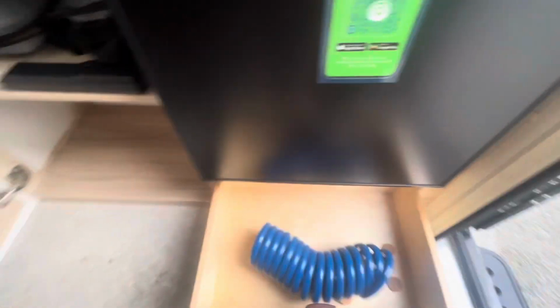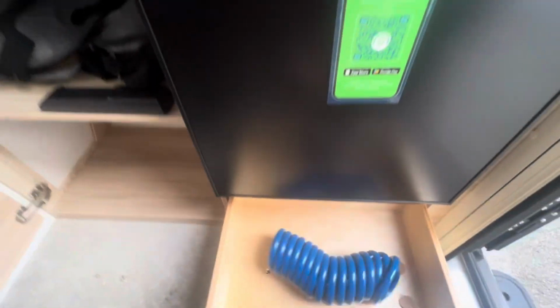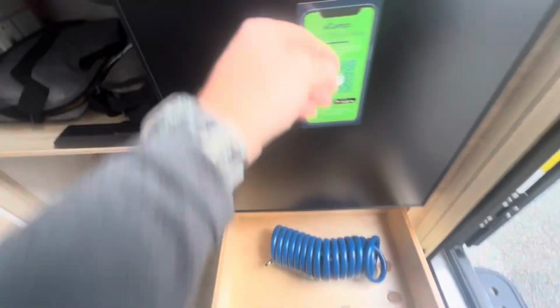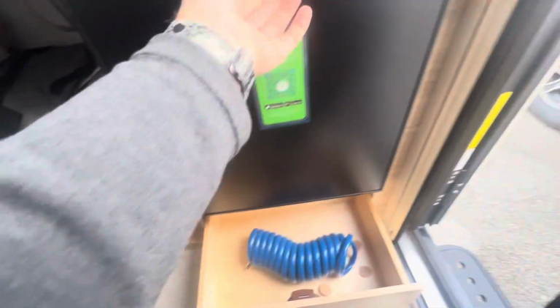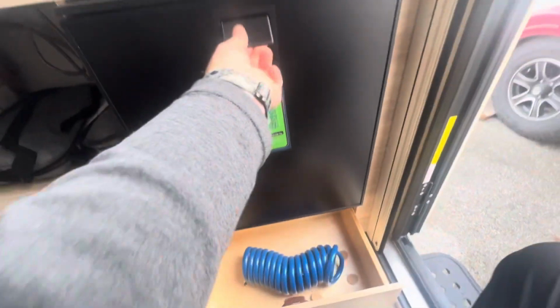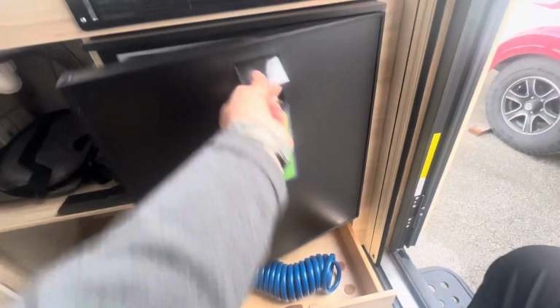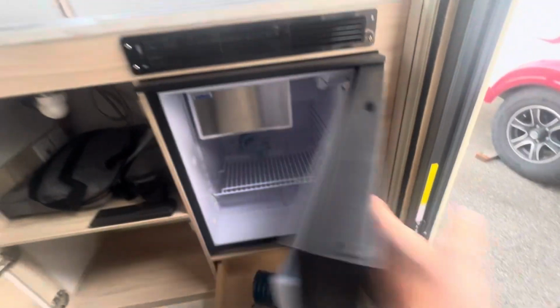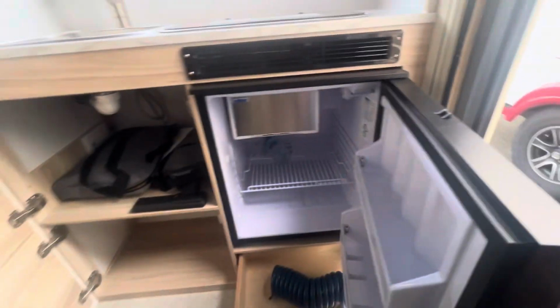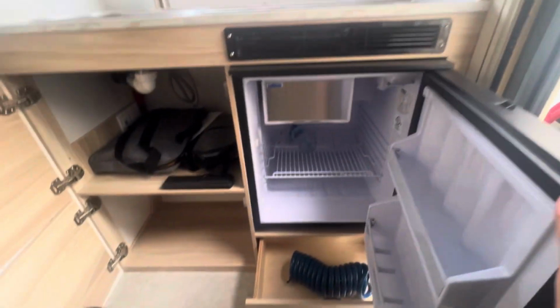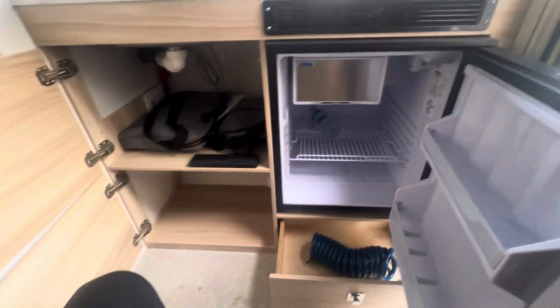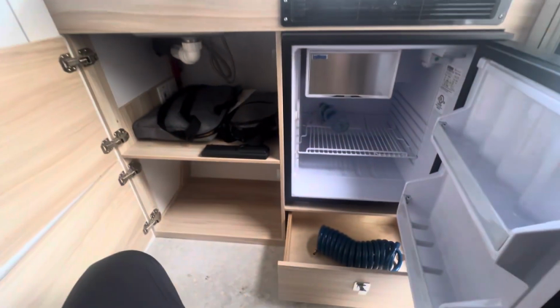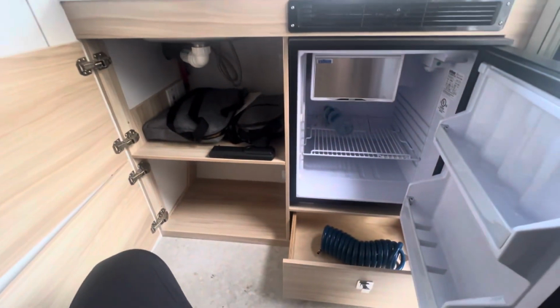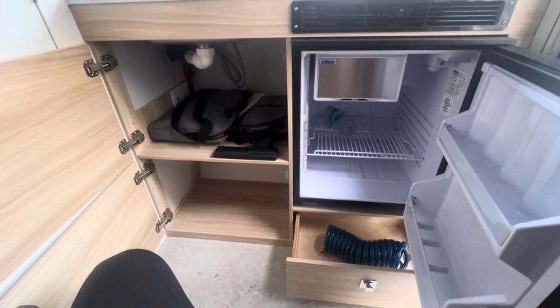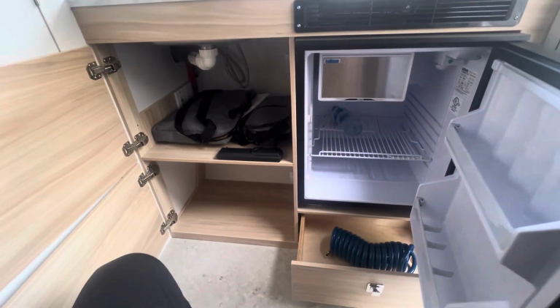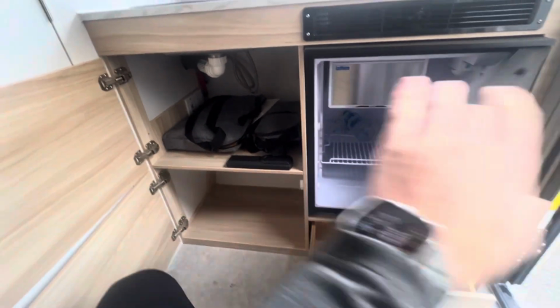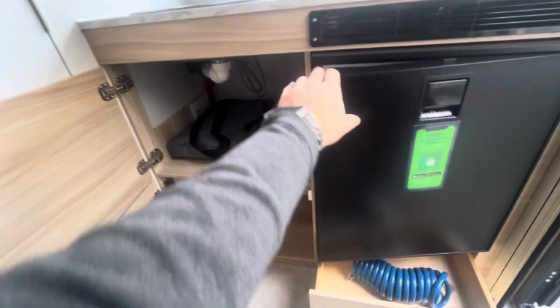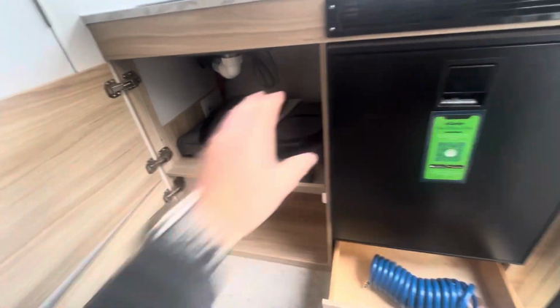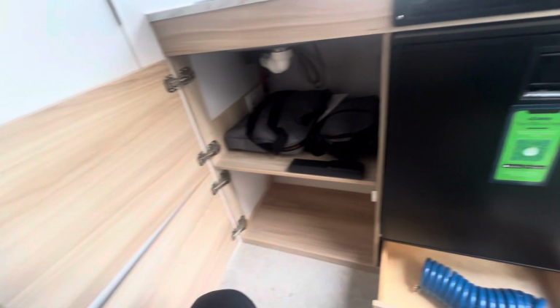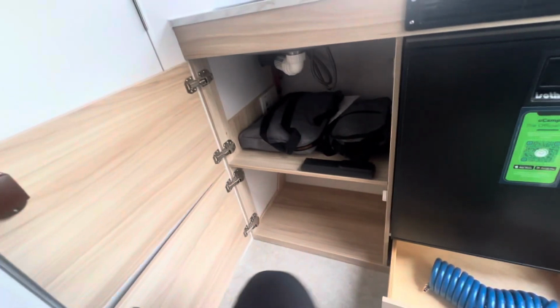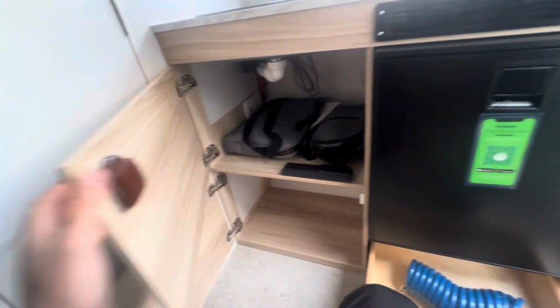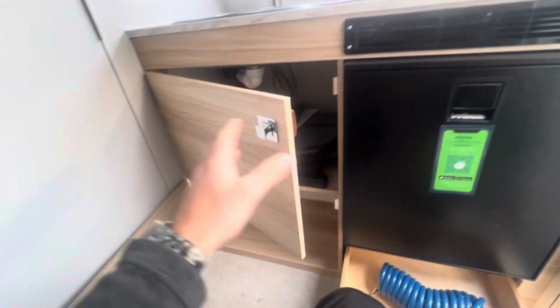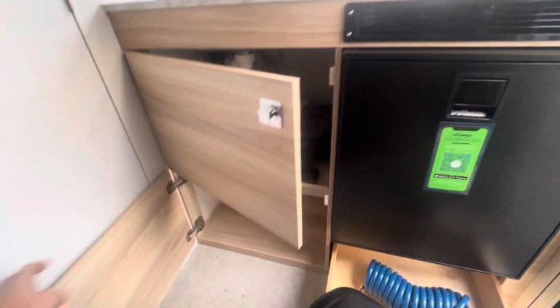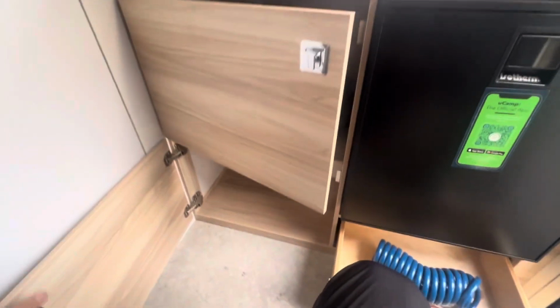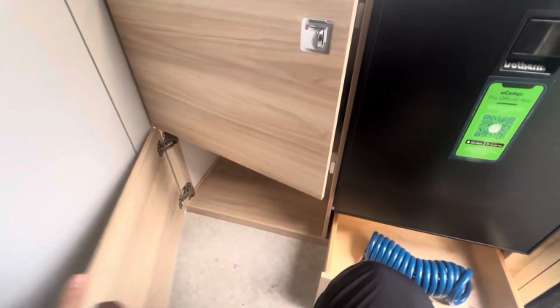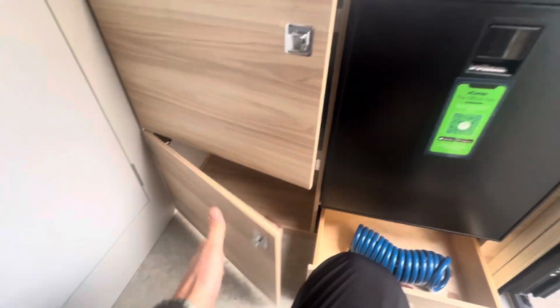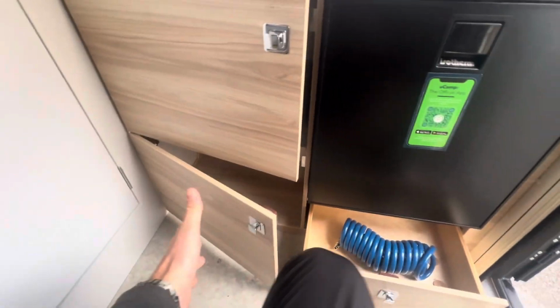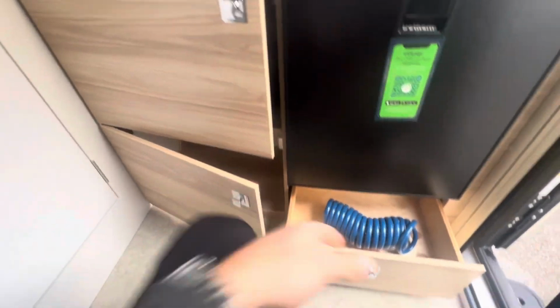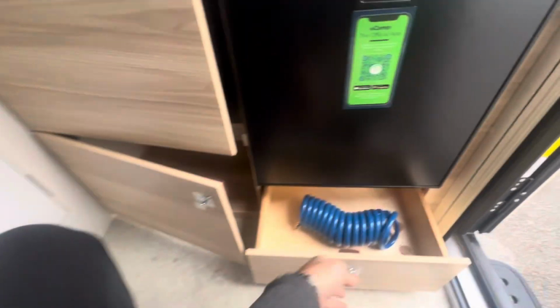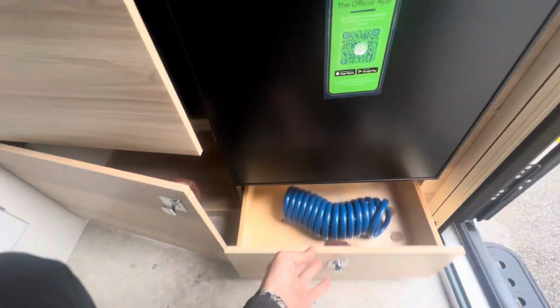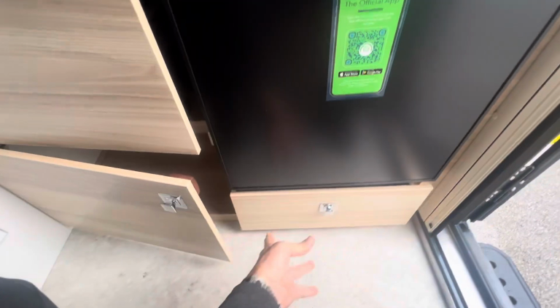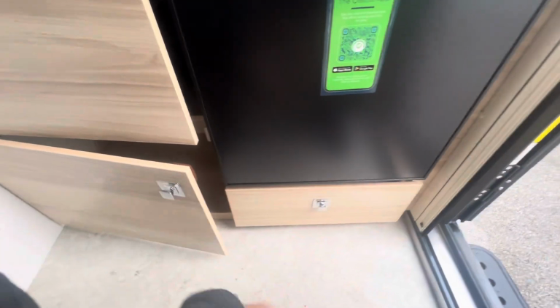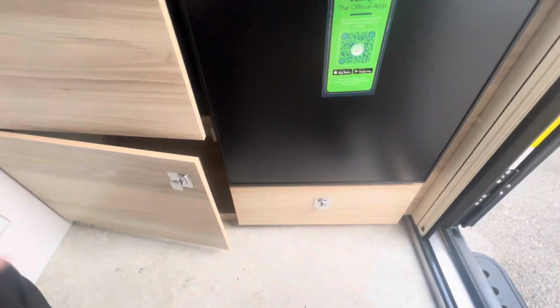We have the Isotherm fridge-freezer, and we do have the slow-close cabinetry as well, which is pretty awesome.